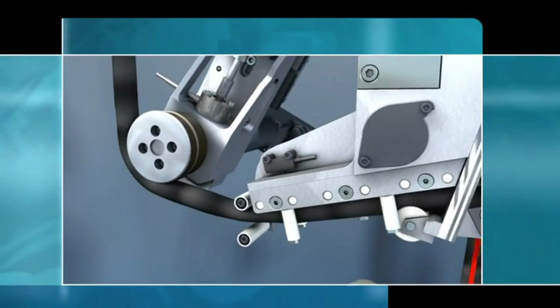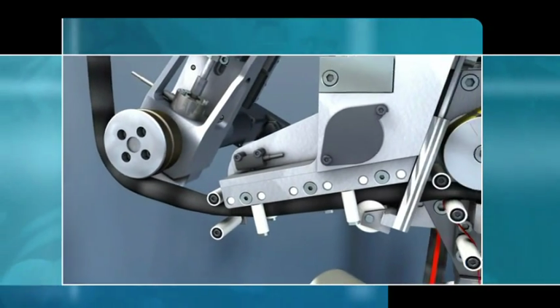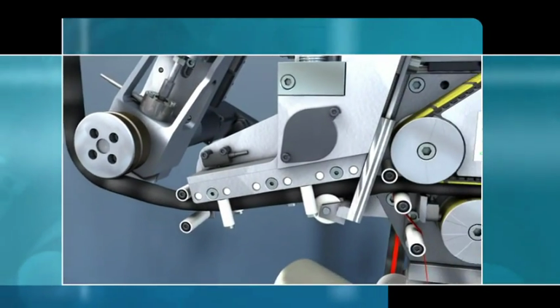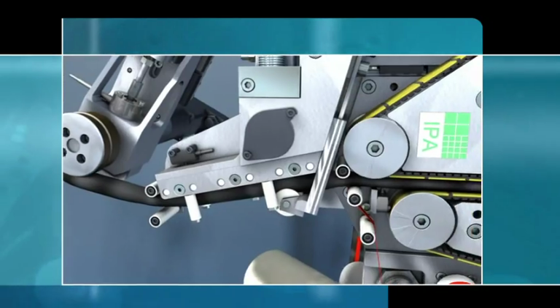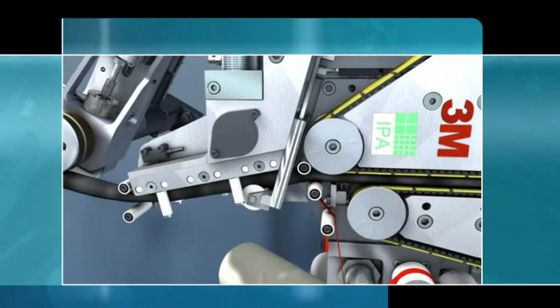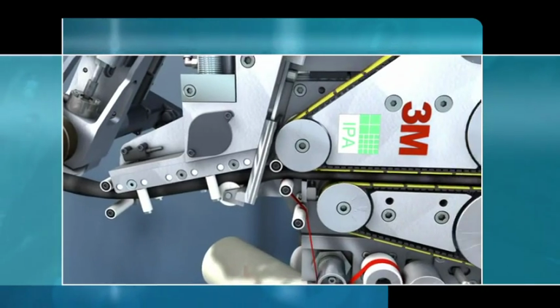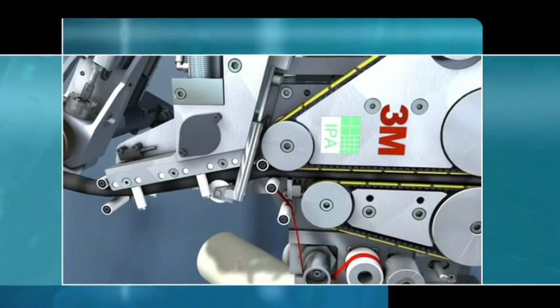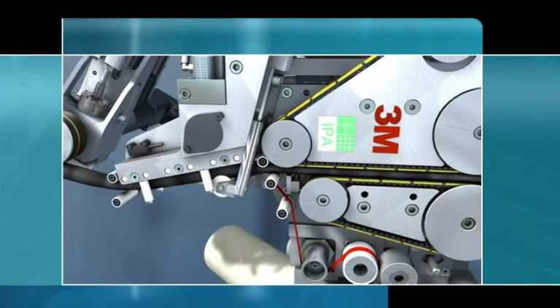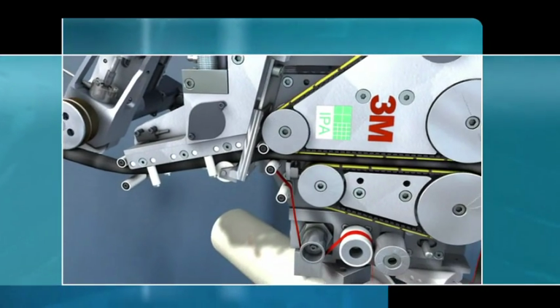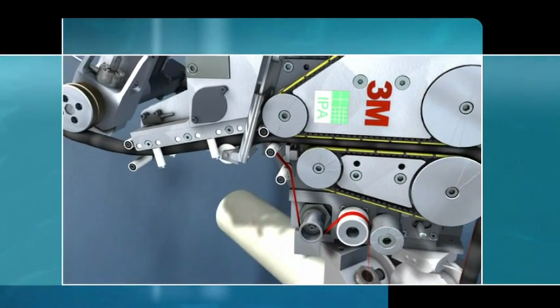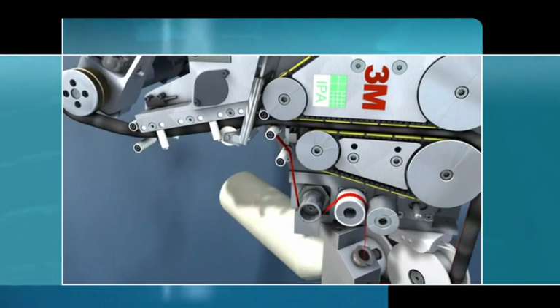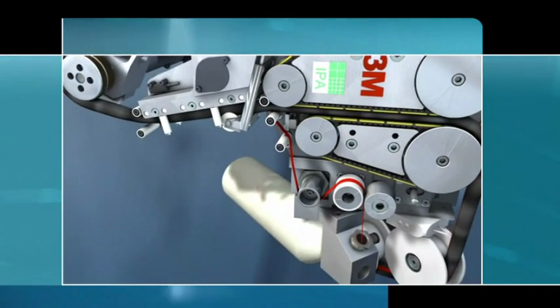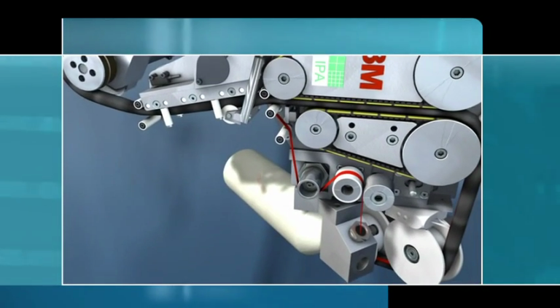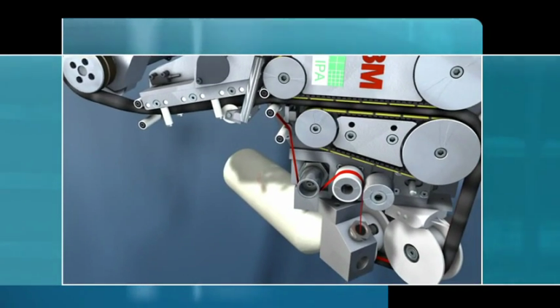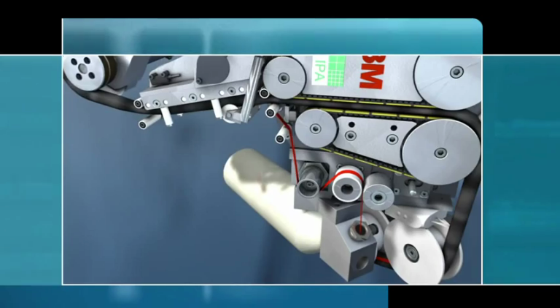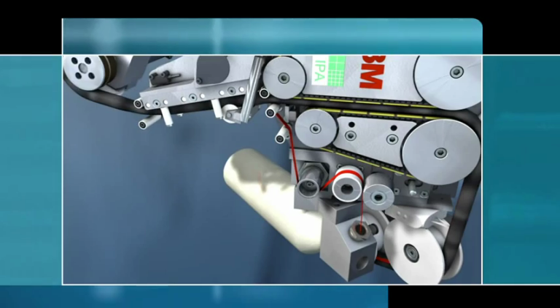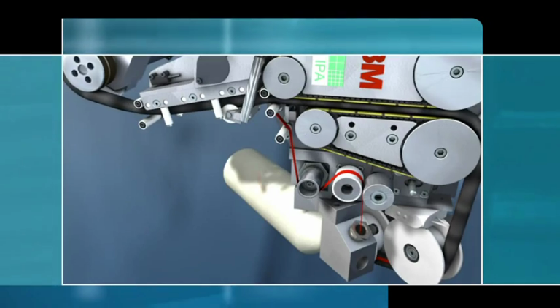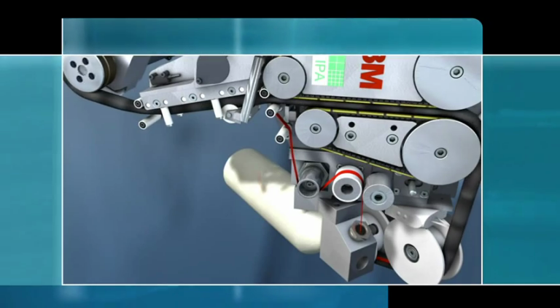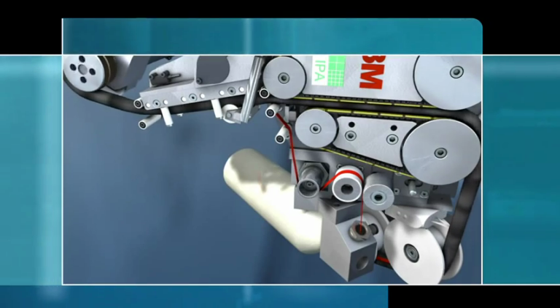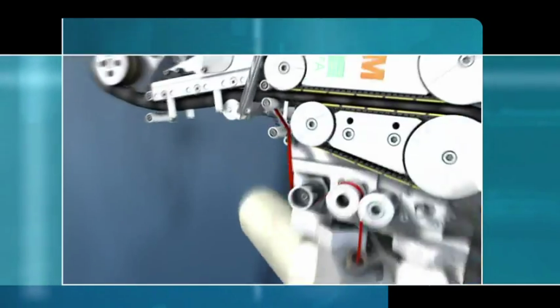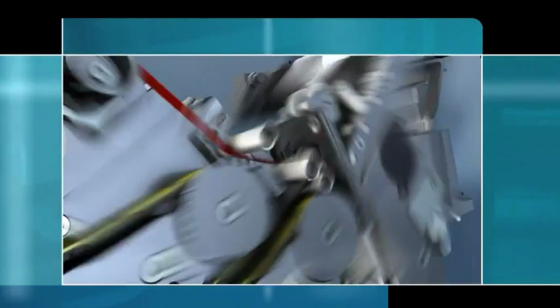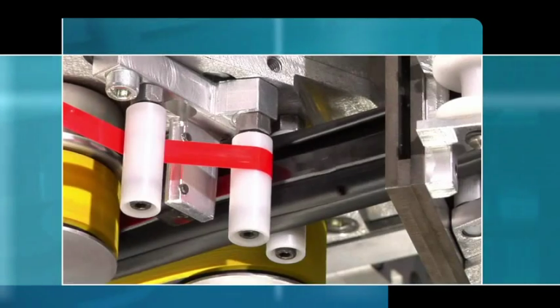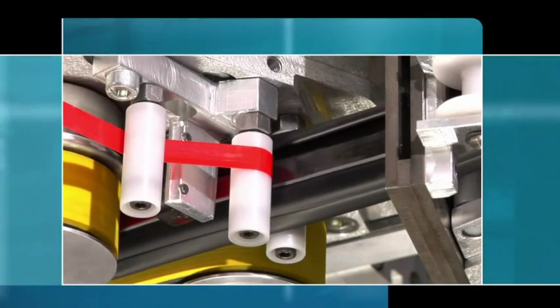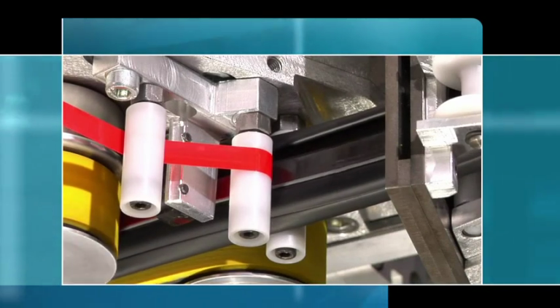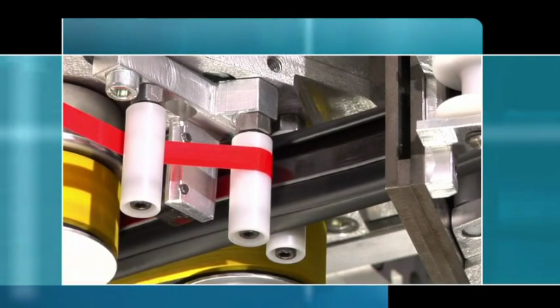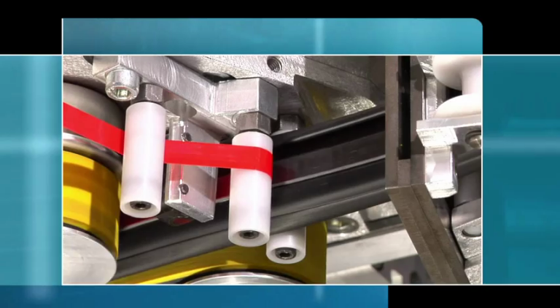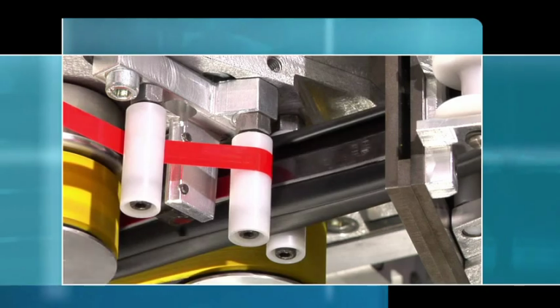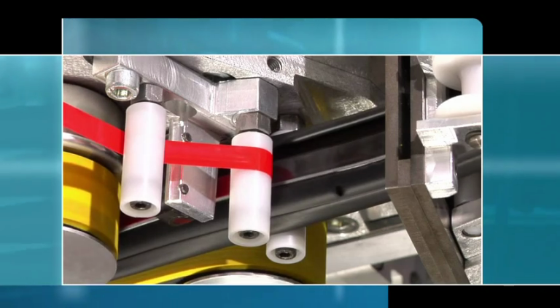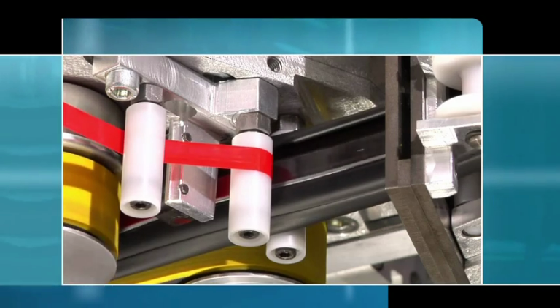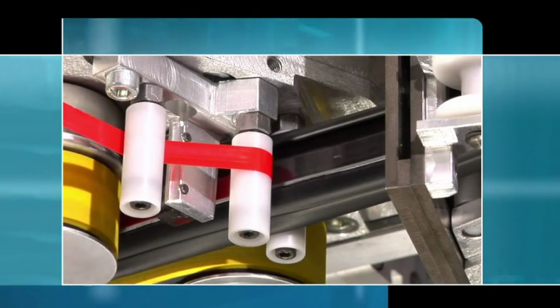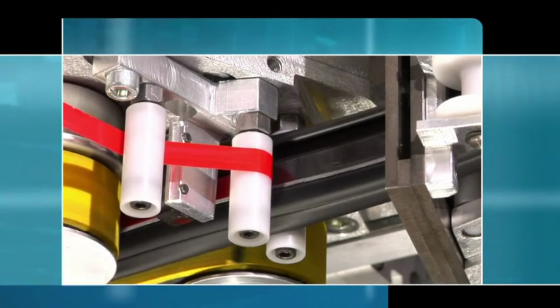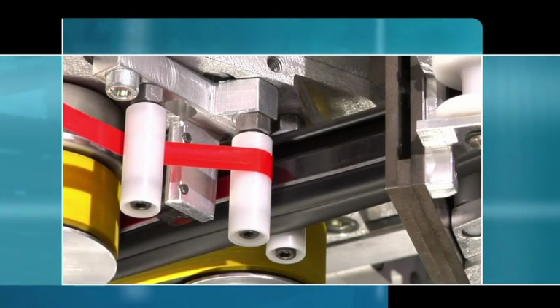Before the profile is conveyed through the window blade, the liner is removed with controlled force and sucked out and disposed of by a vacuum unit. Here you can see the geometric arrangement of the liner removal unit.